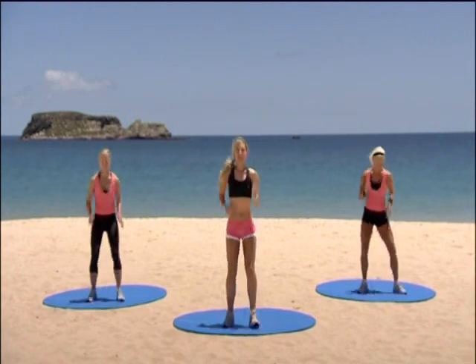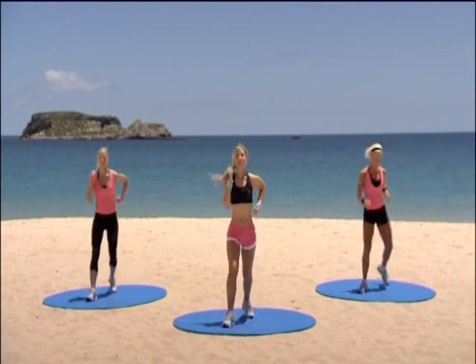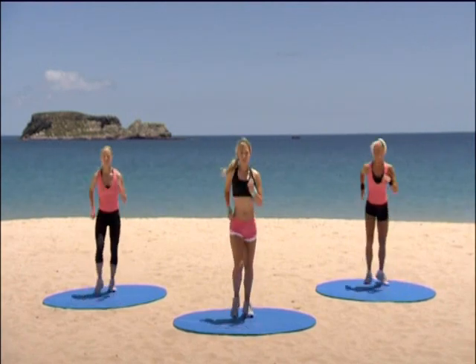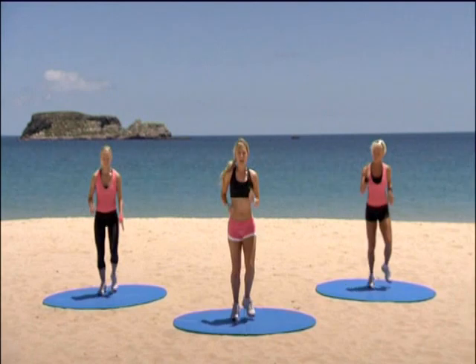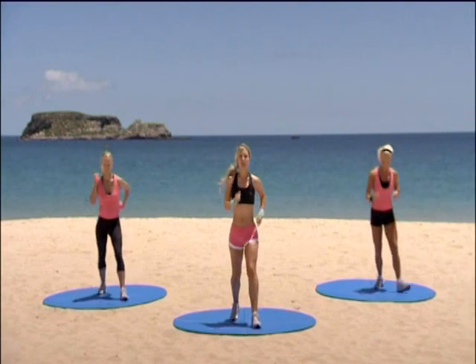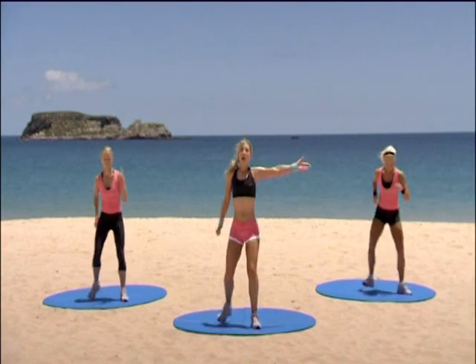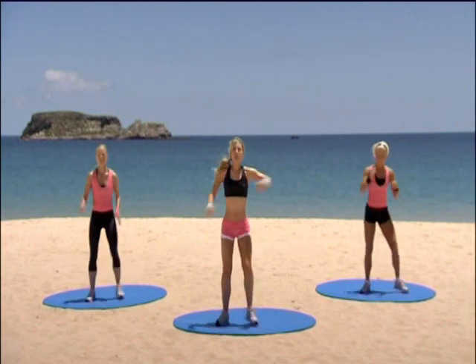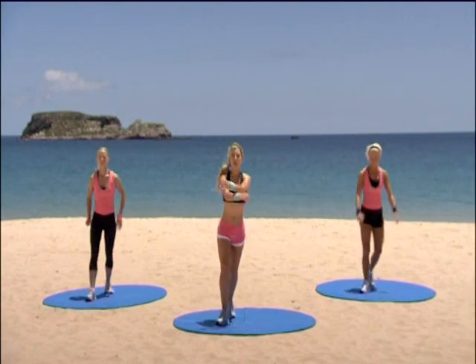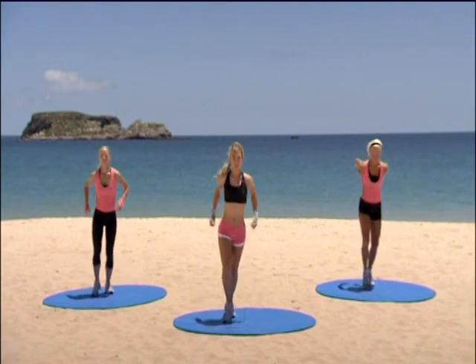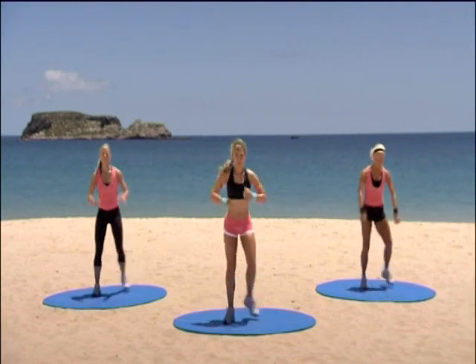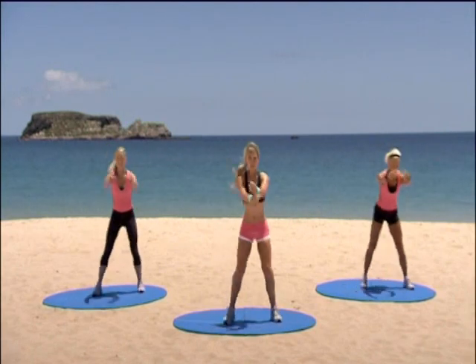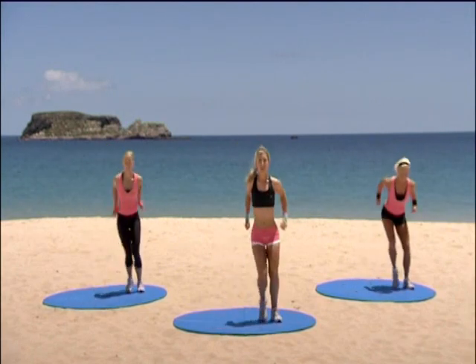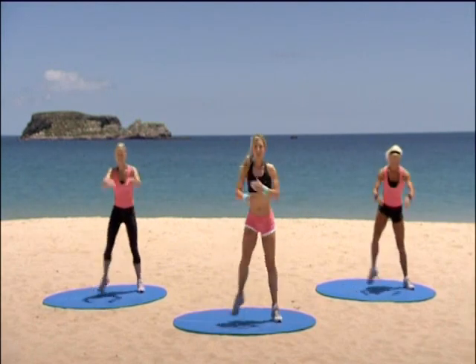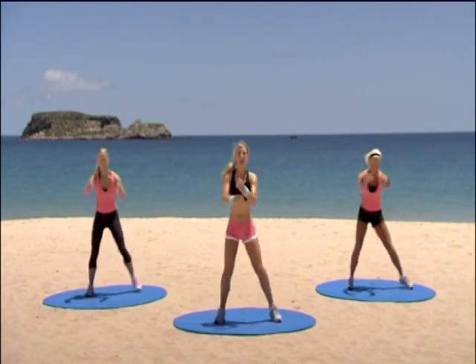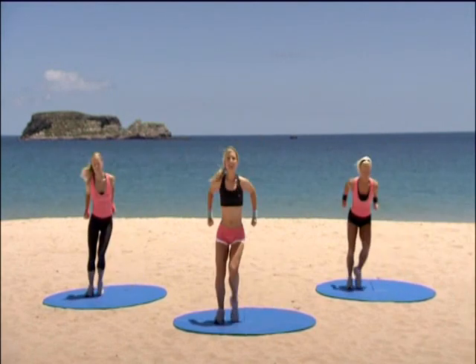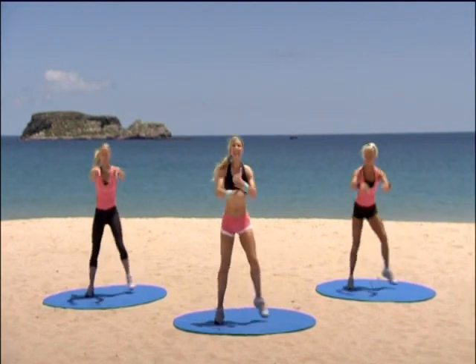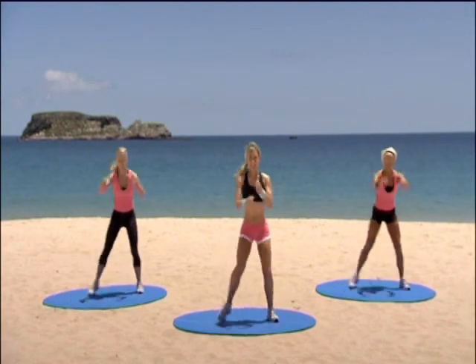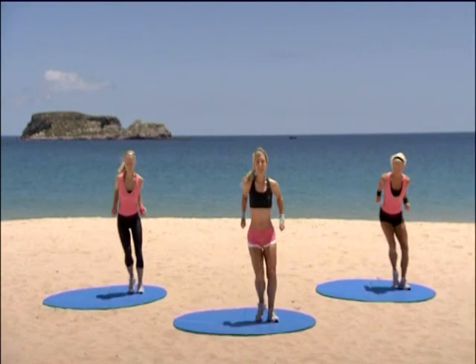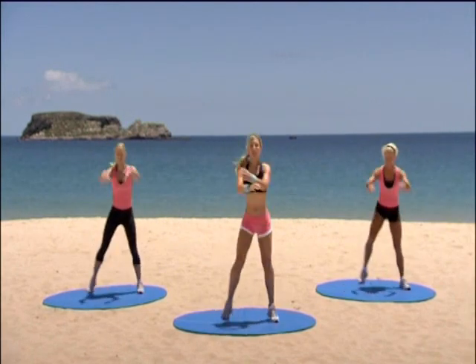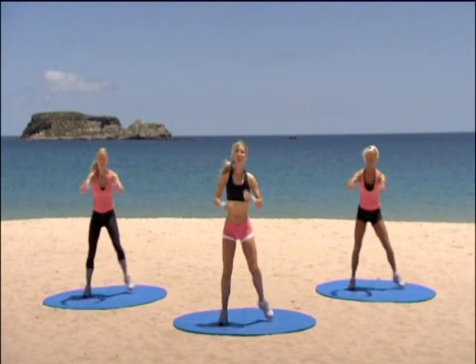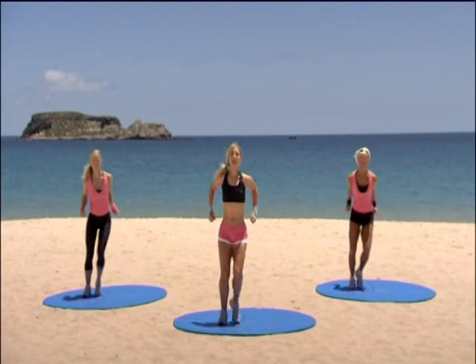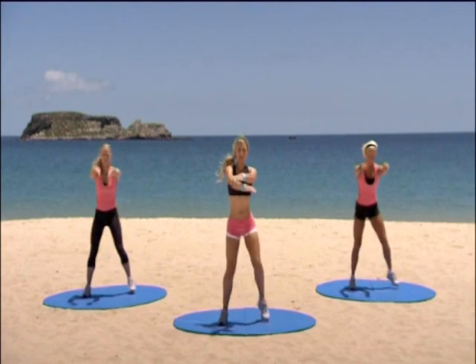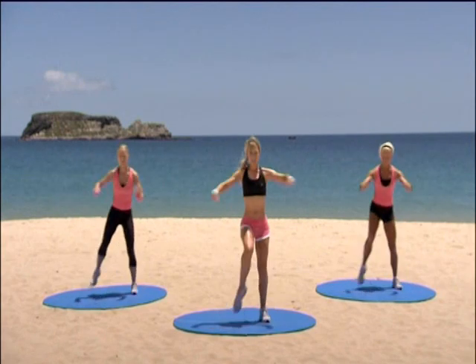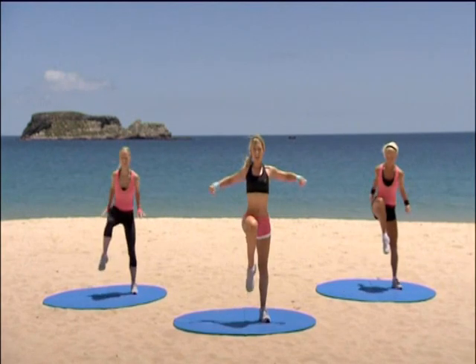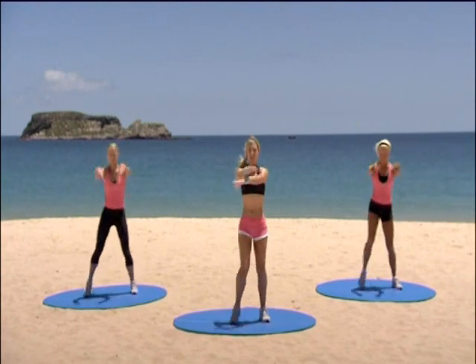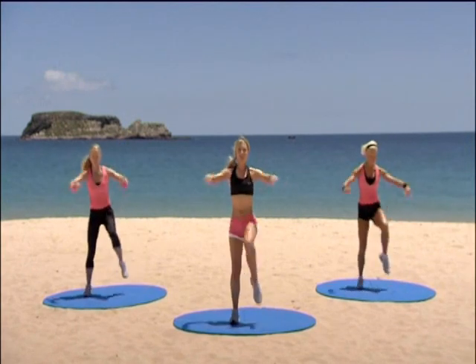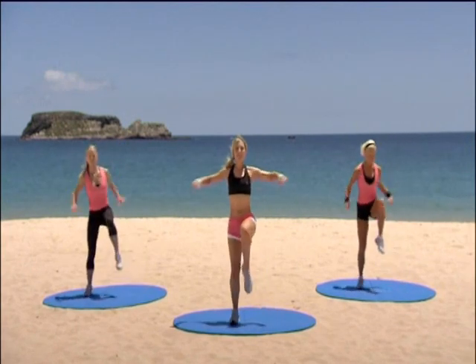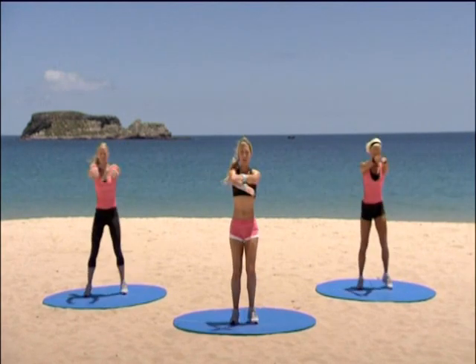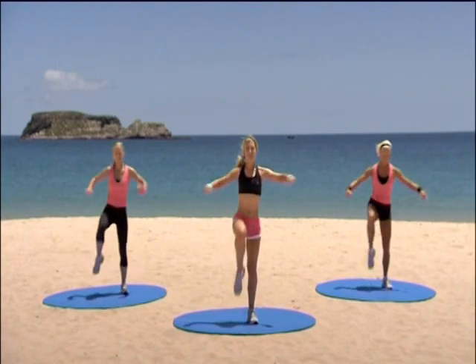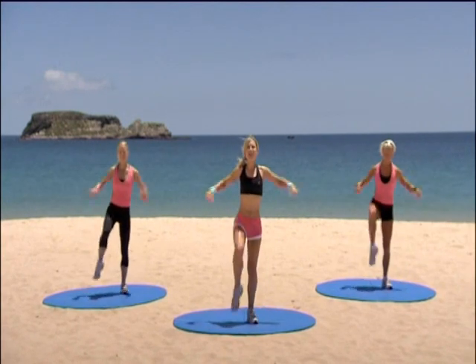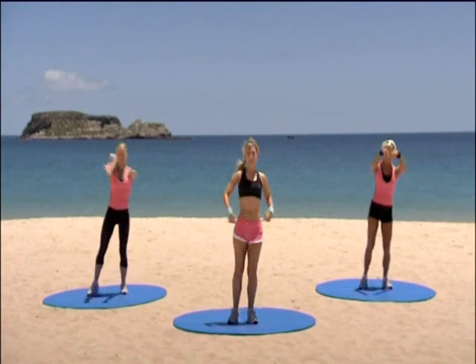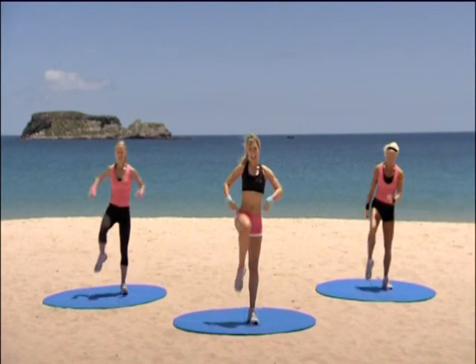You're going to step touch over to your right for me. Four, three. Now knee lift — single, single, double. Nice and tall. Brilliant. March it left.